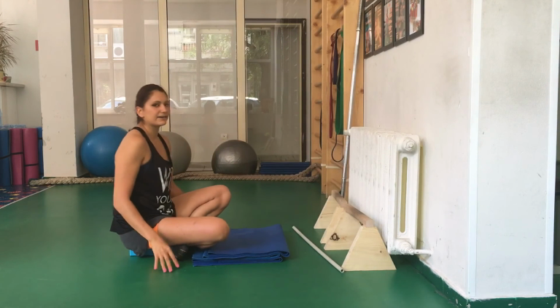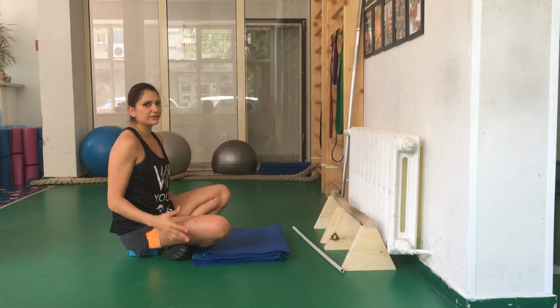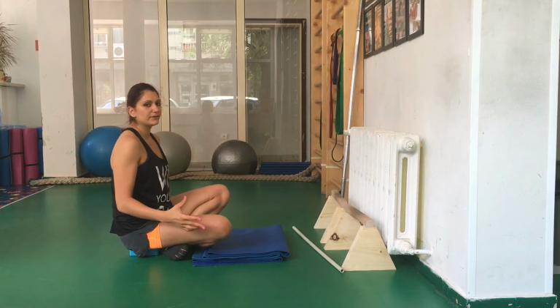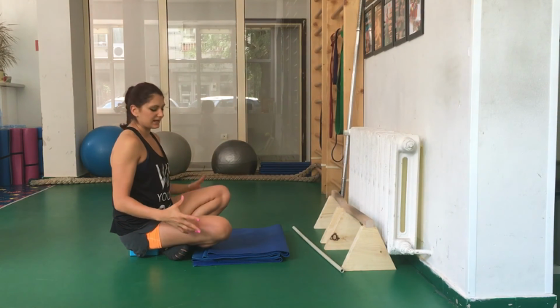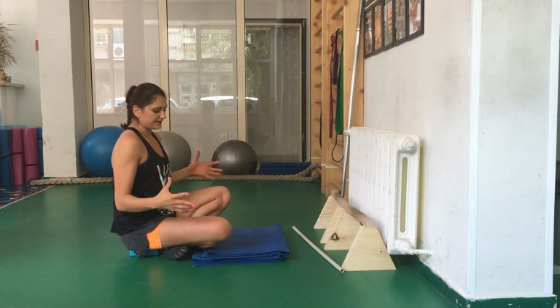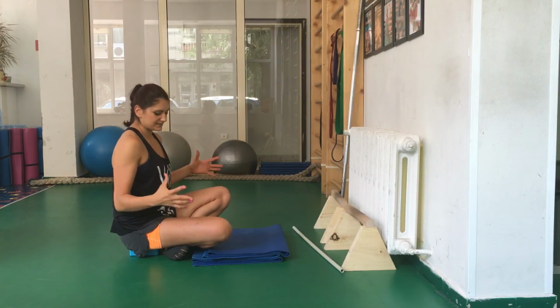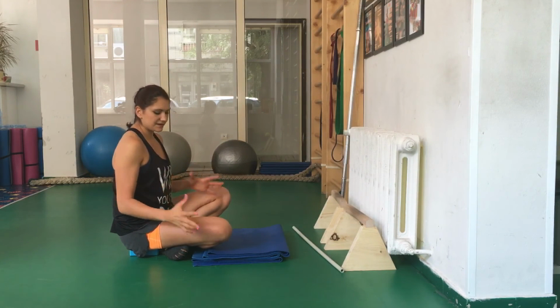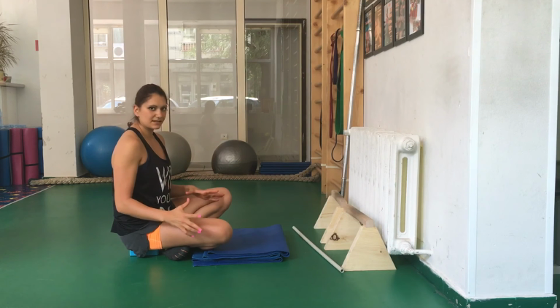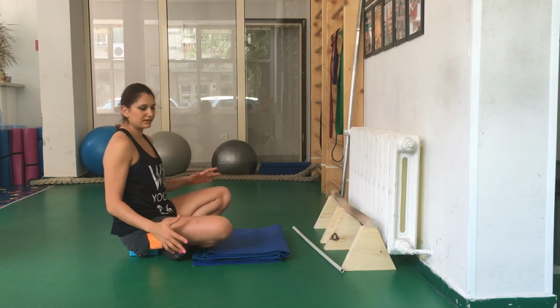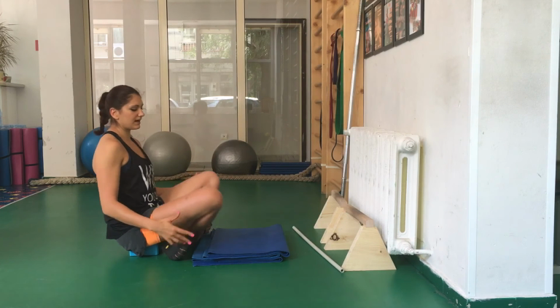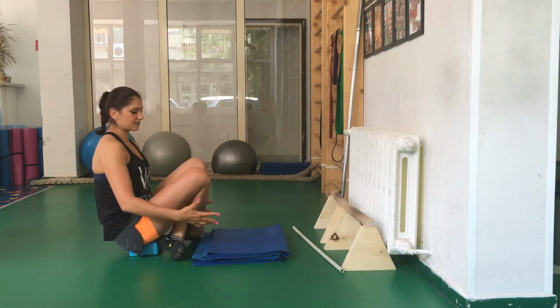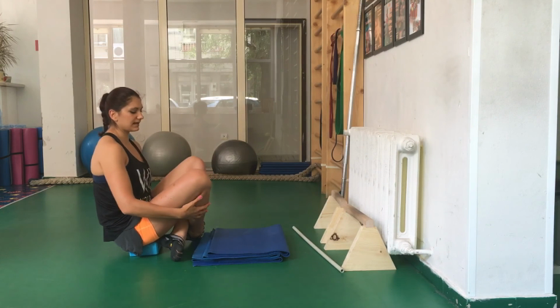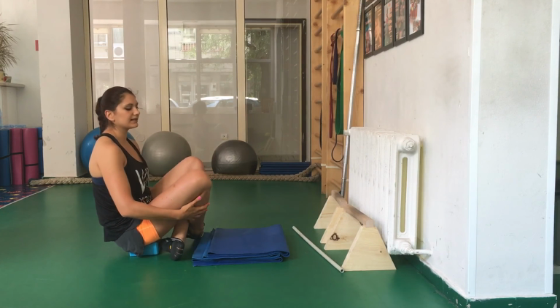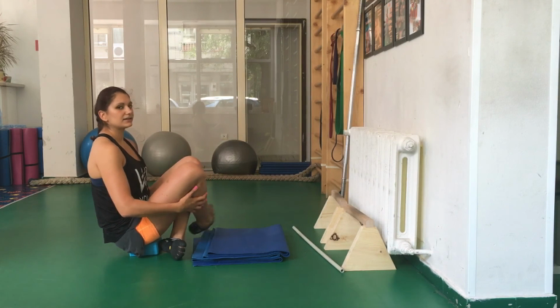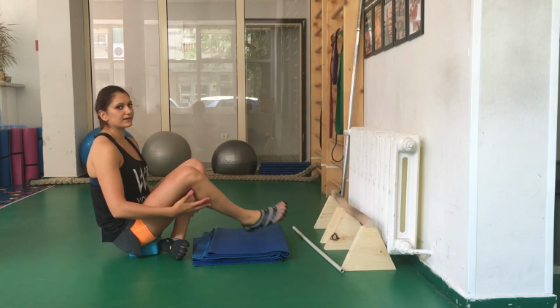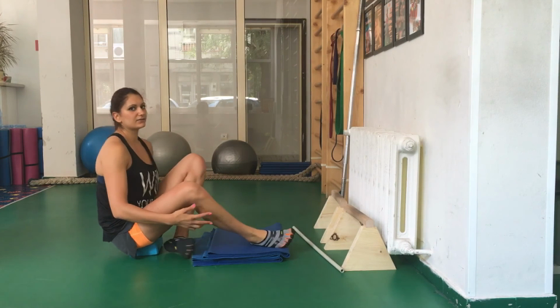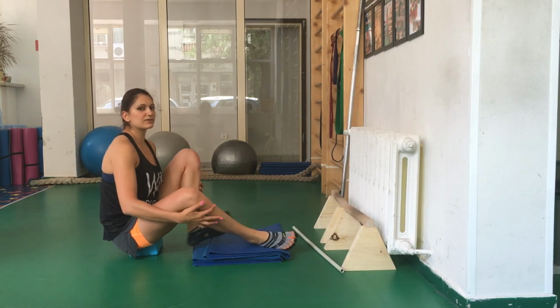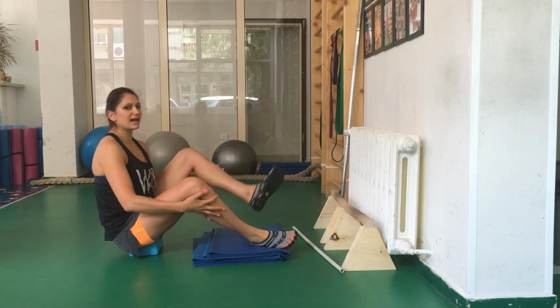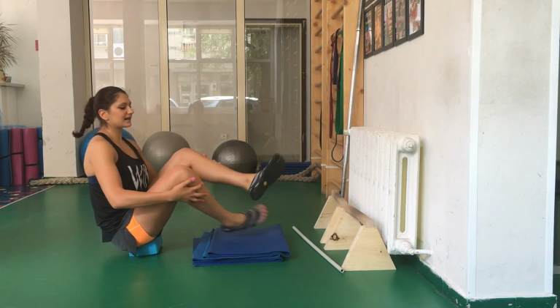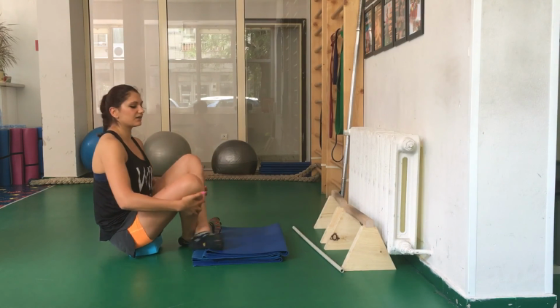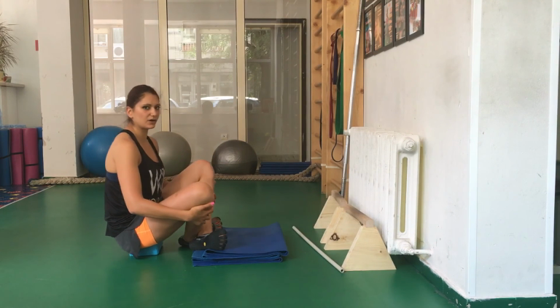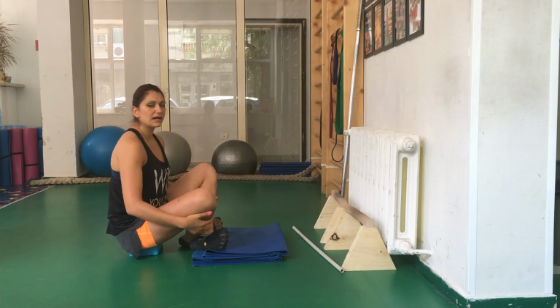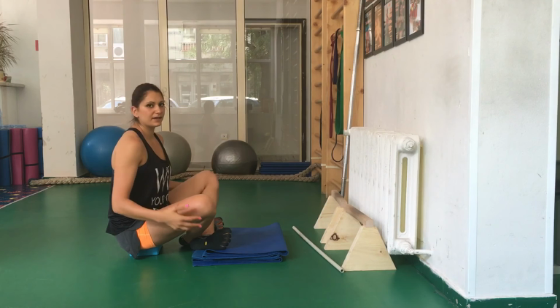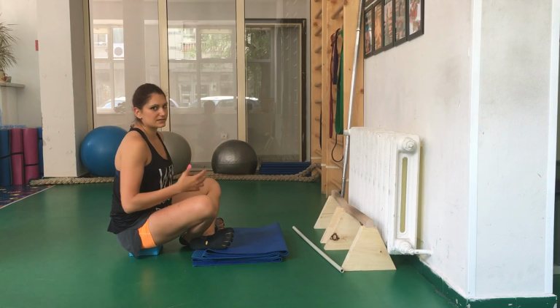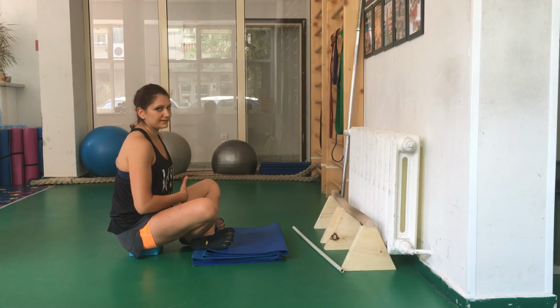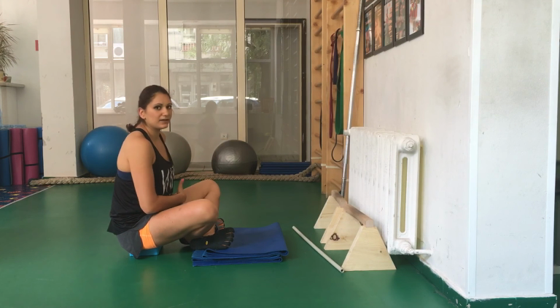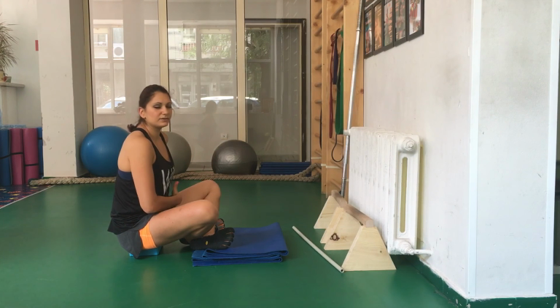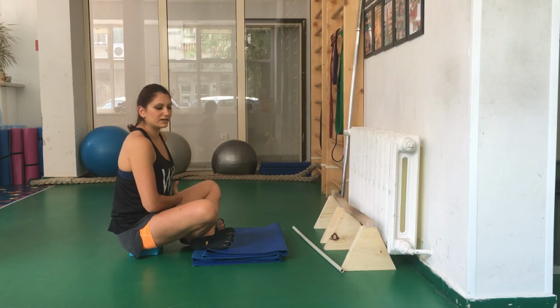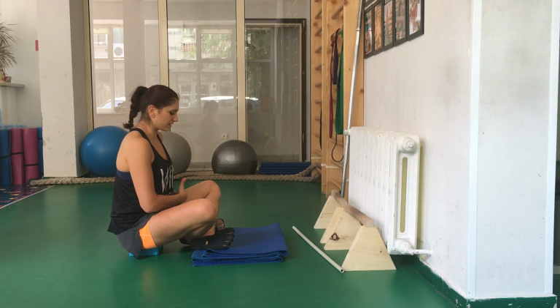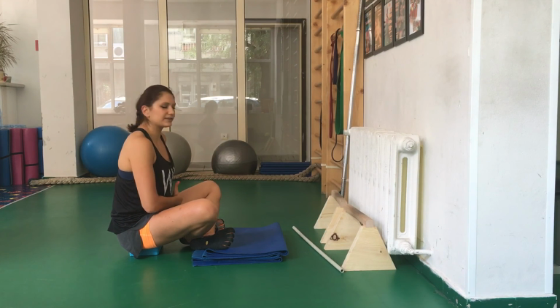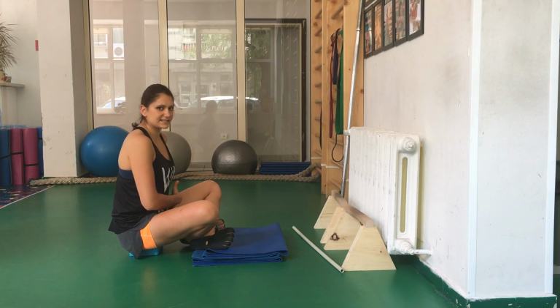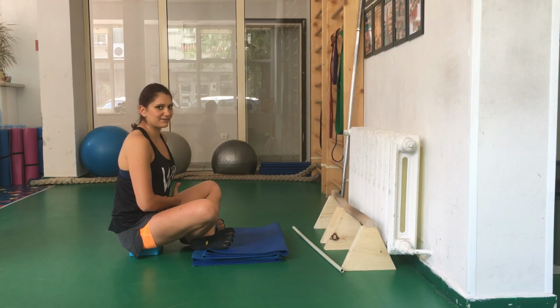After you do some reps with your legs crossed like that, don't forget to cross the other leg on top, because that way you work on the other side of your hips.